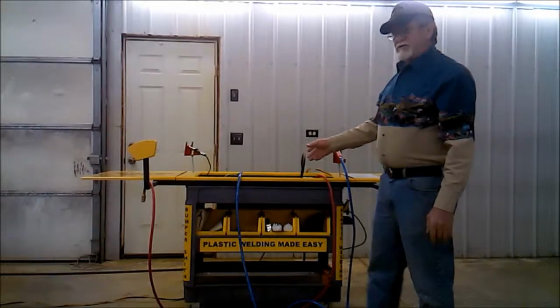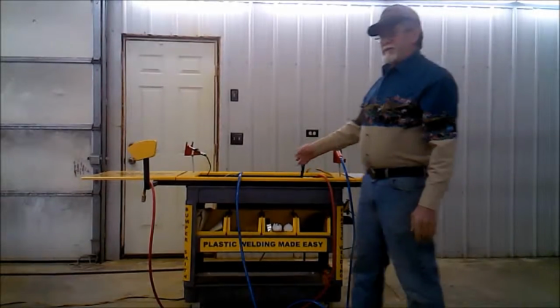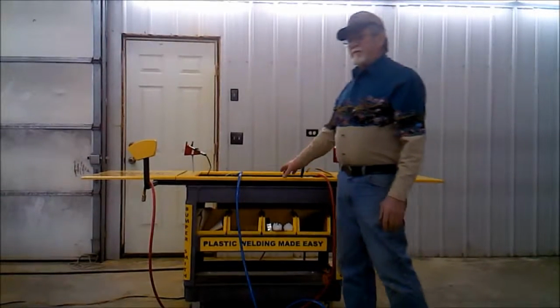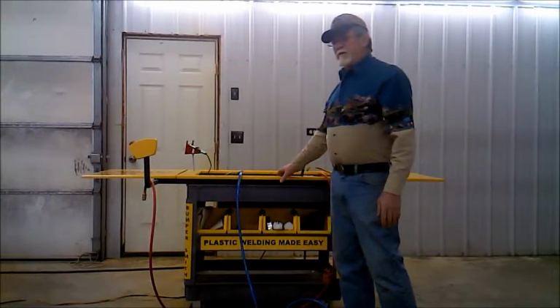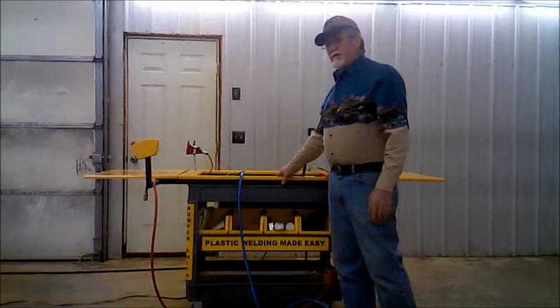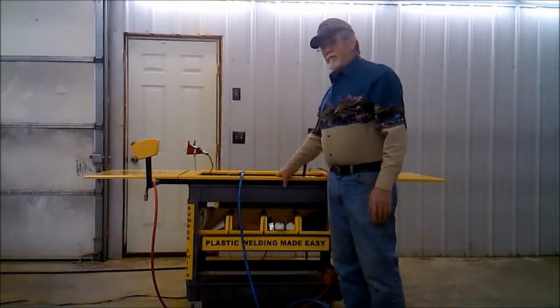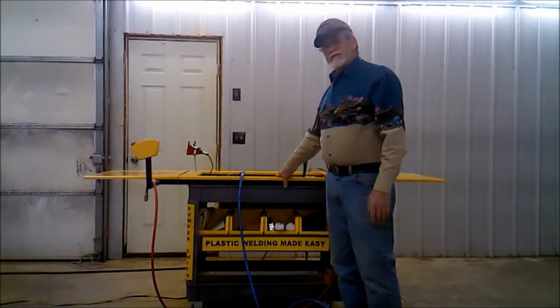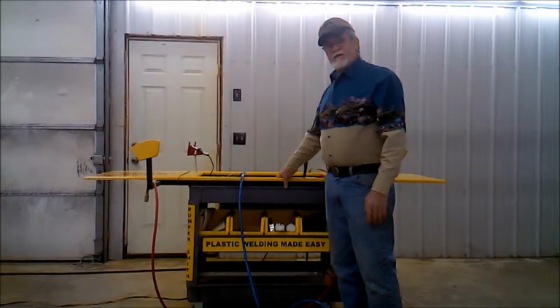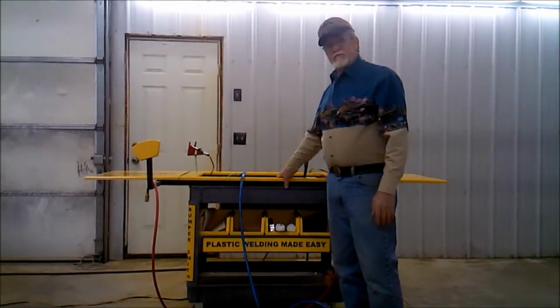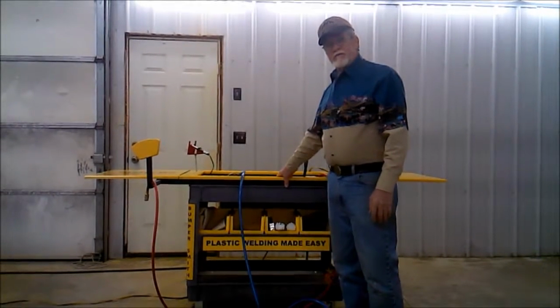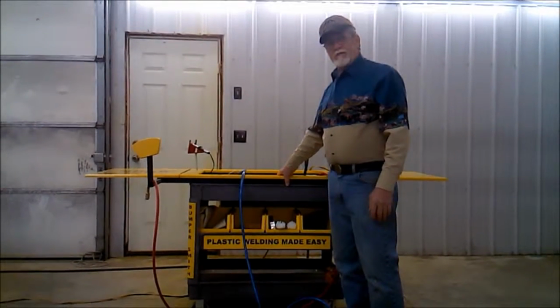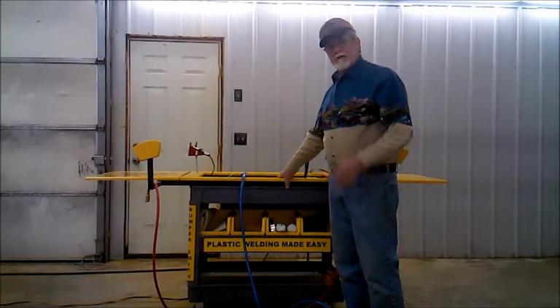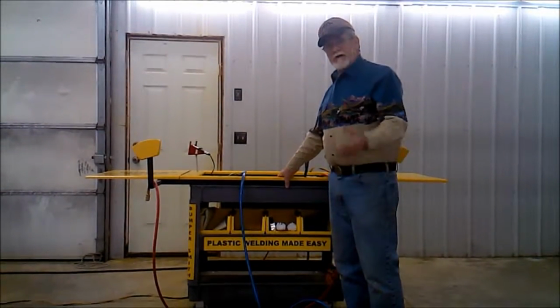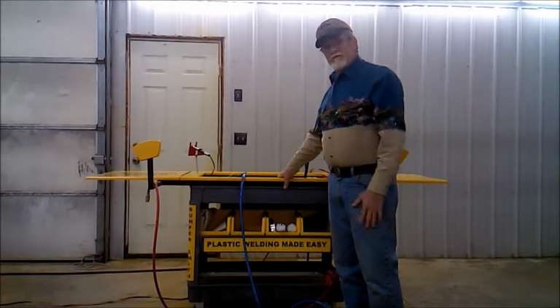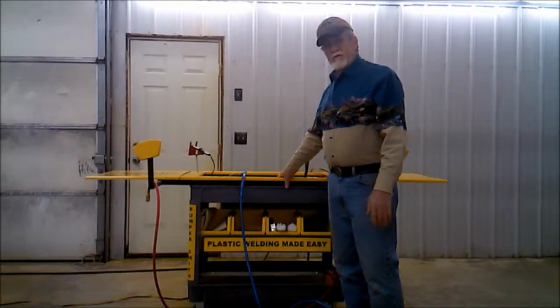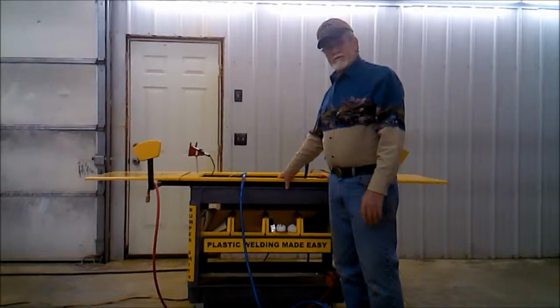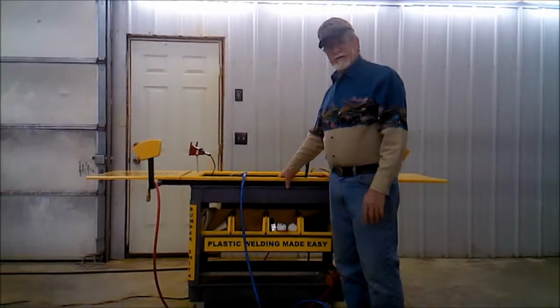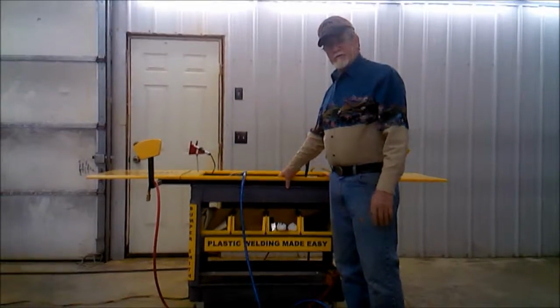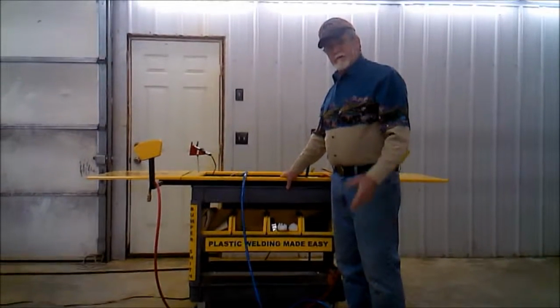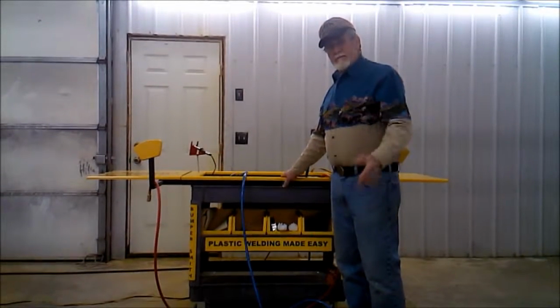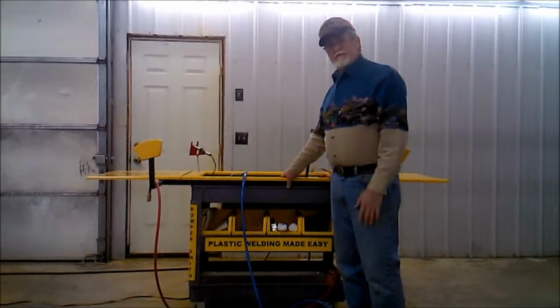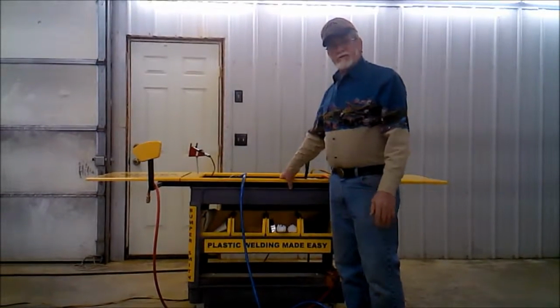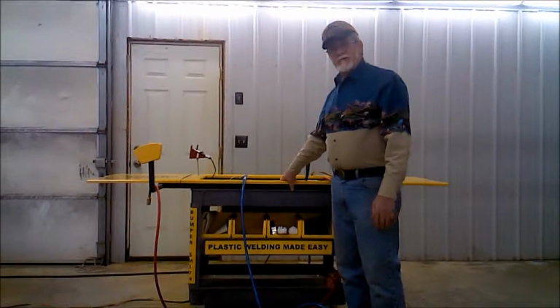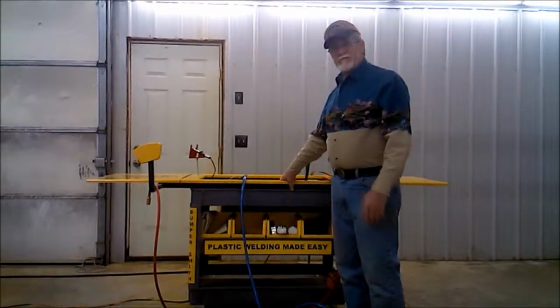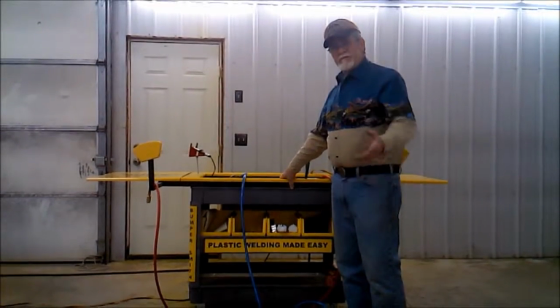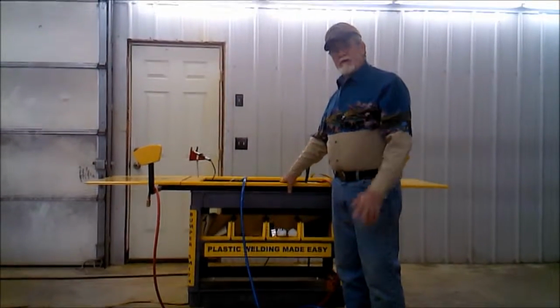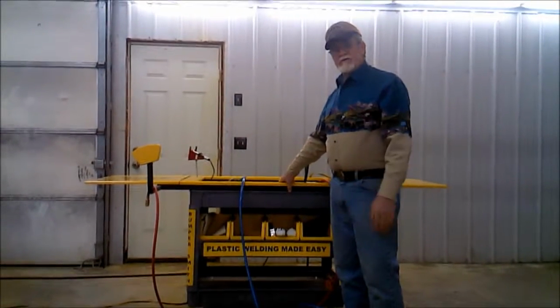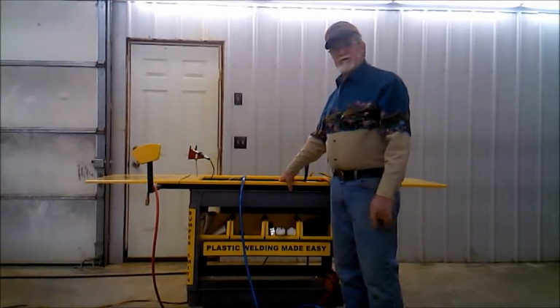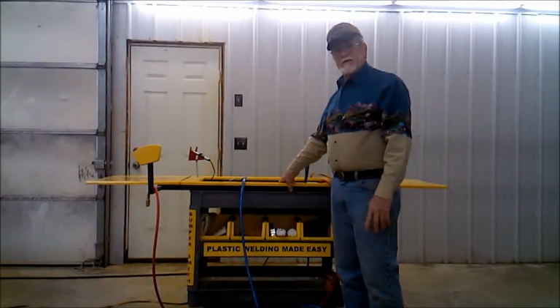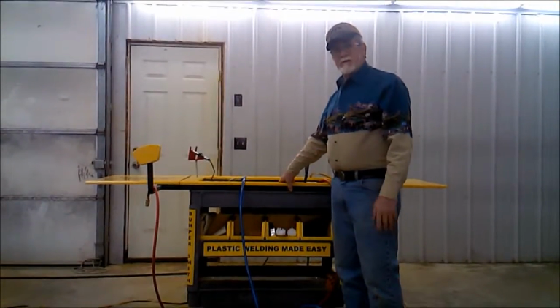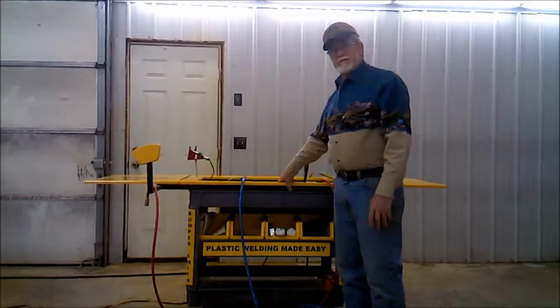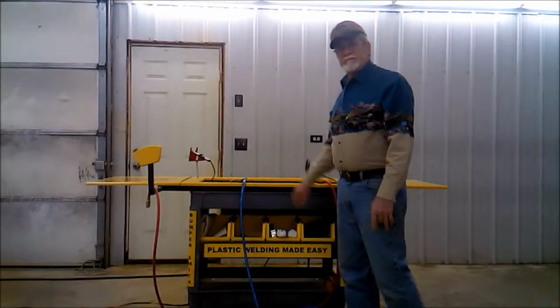This has been the best idea I've seen on the market out of the three welders that are out there. My name is David Smith. I appreciate you looking at the Bumpersmith.